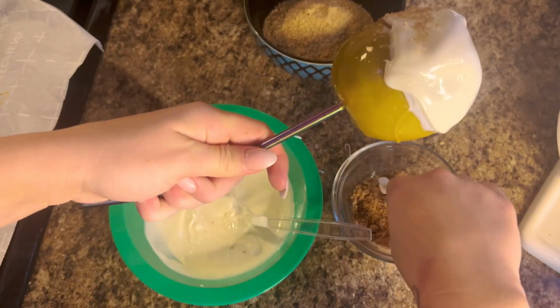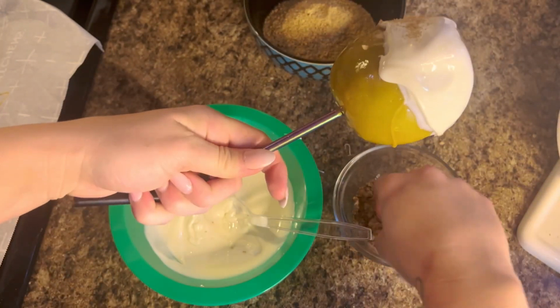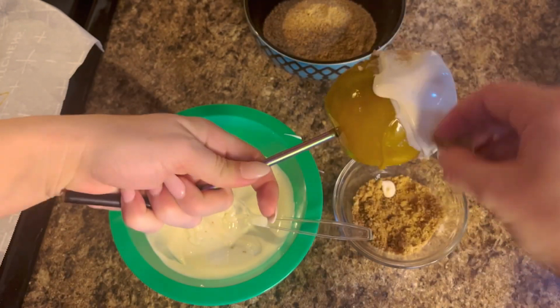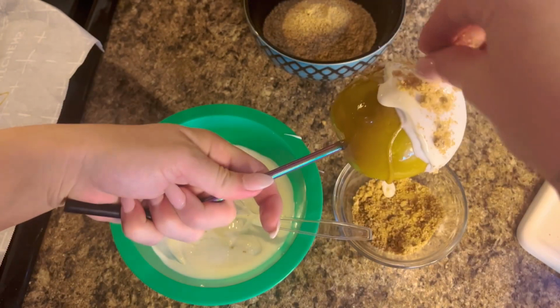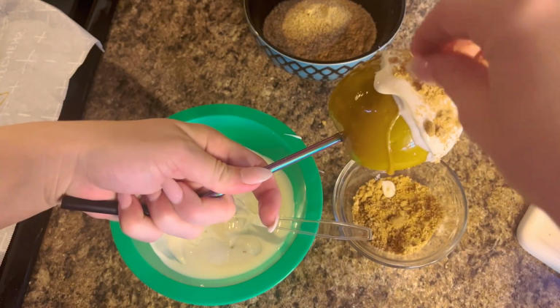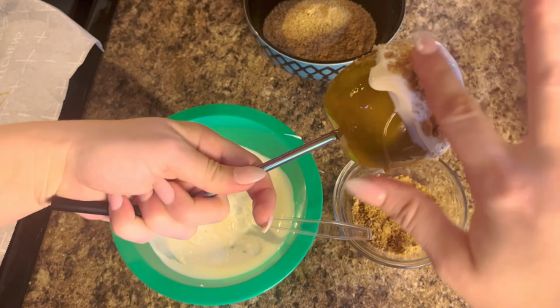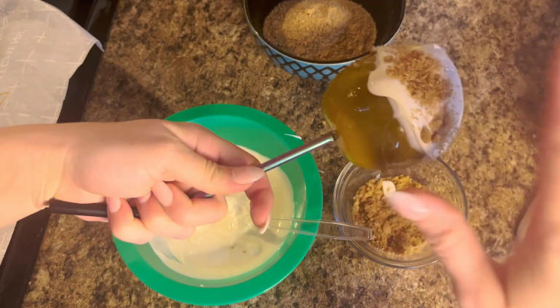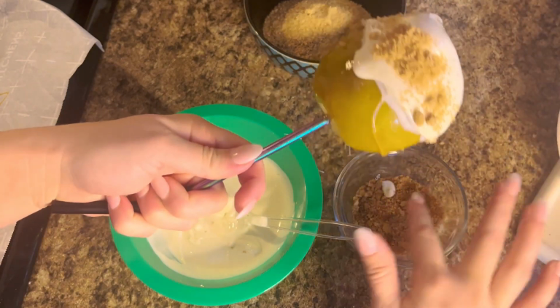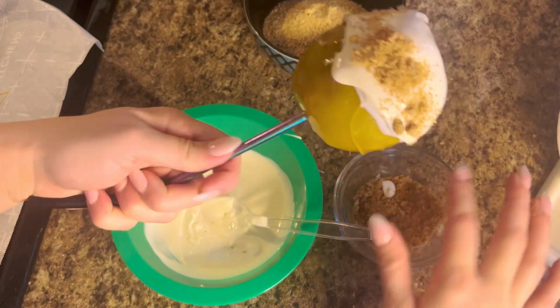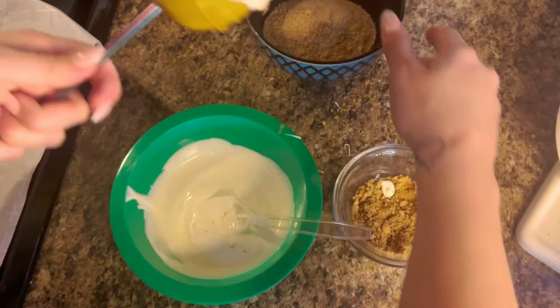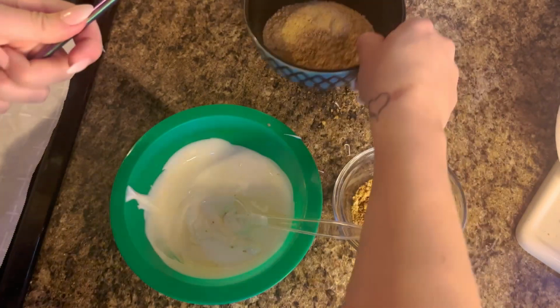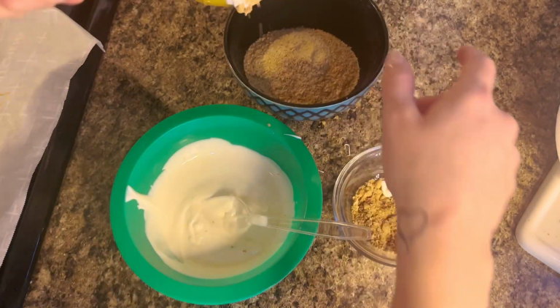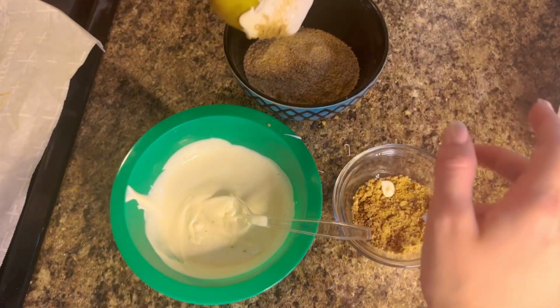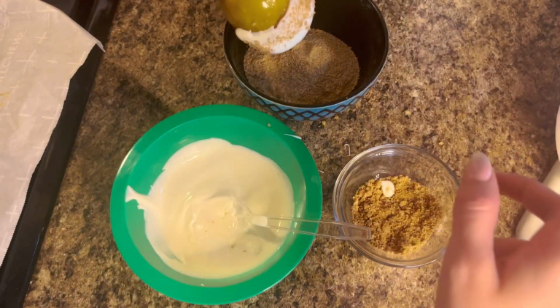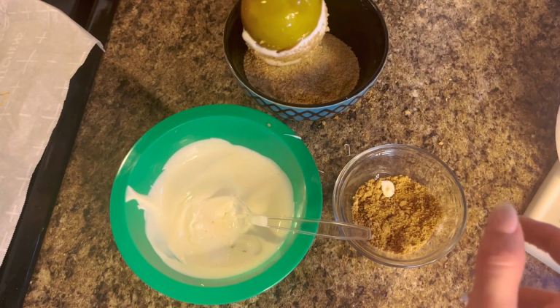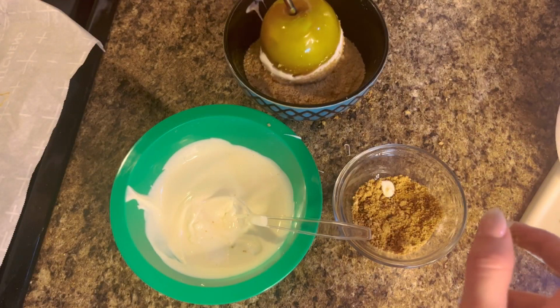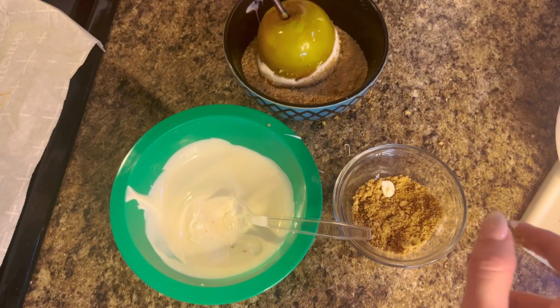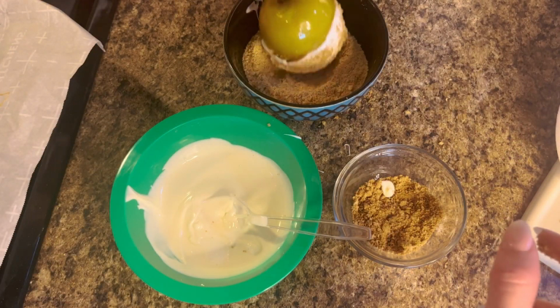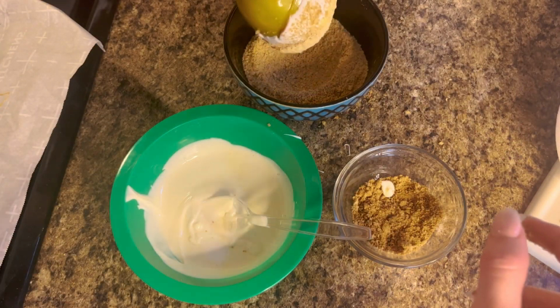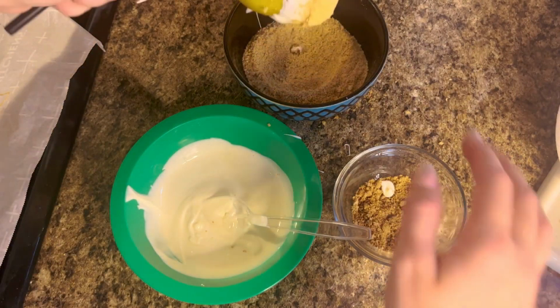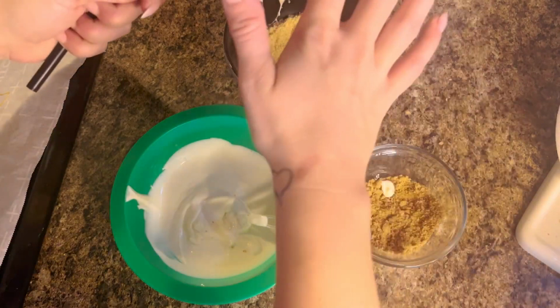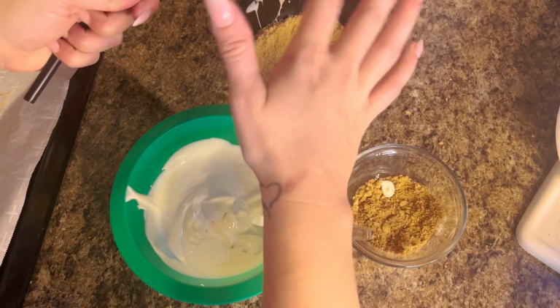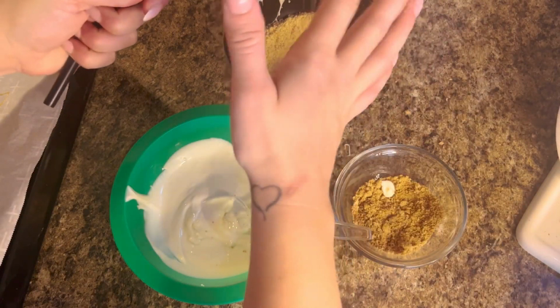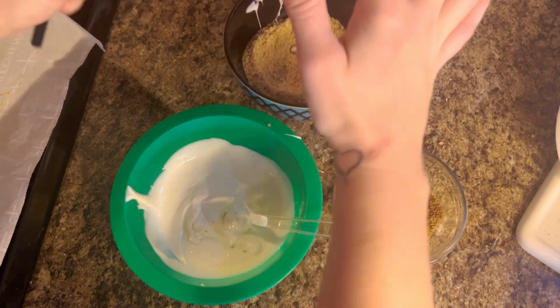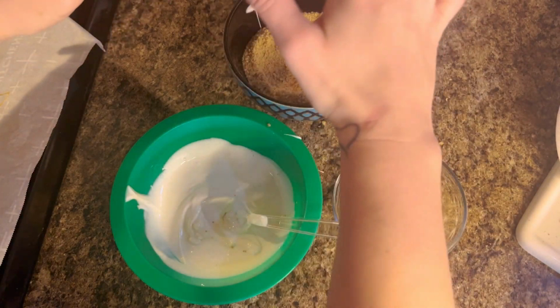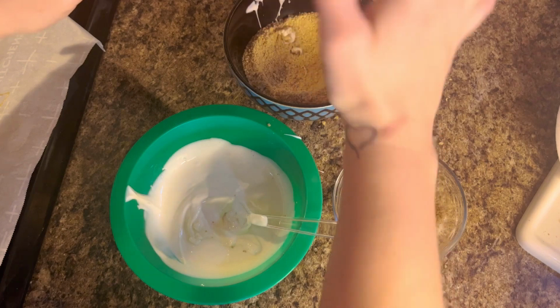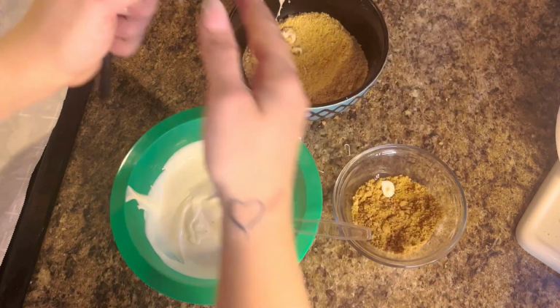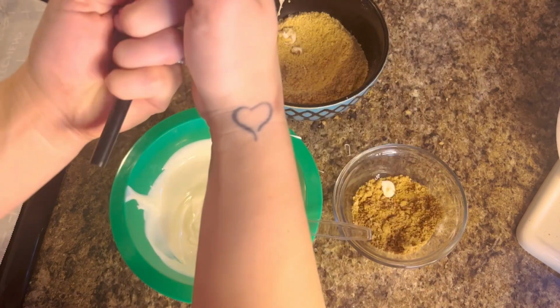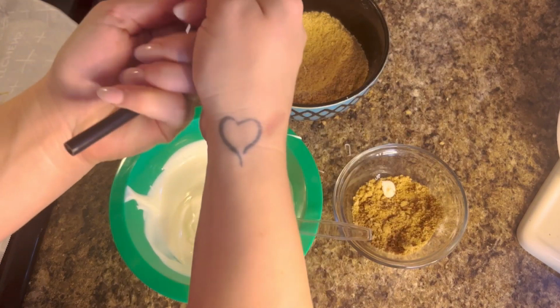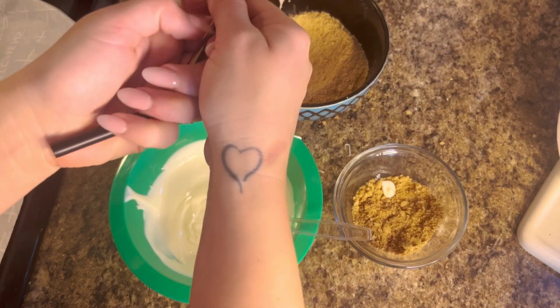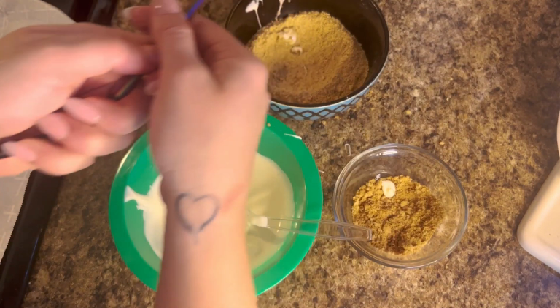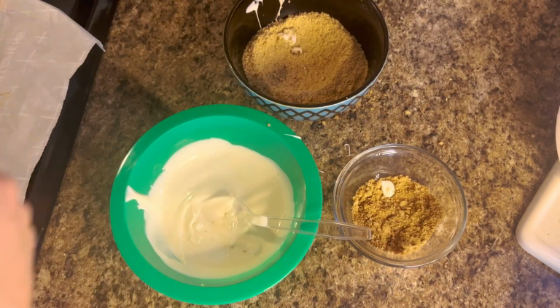Then dip the apple in graham crackers. After you do this with every apple, put them in the freezer for 15 minutes.